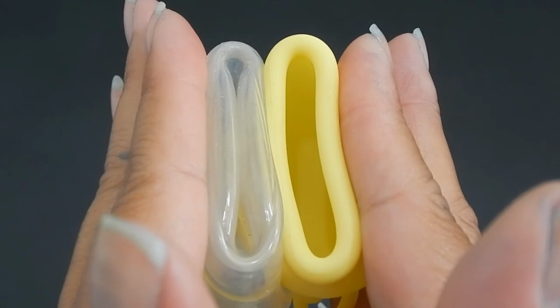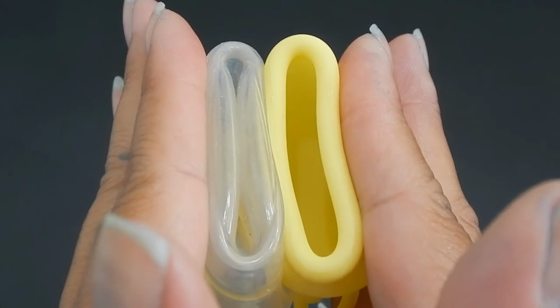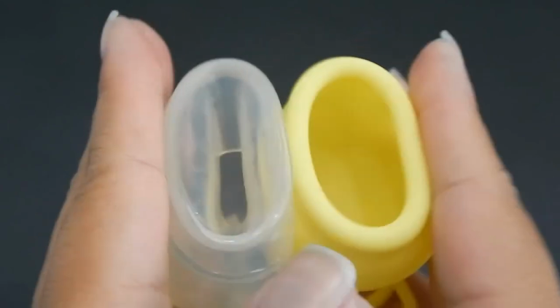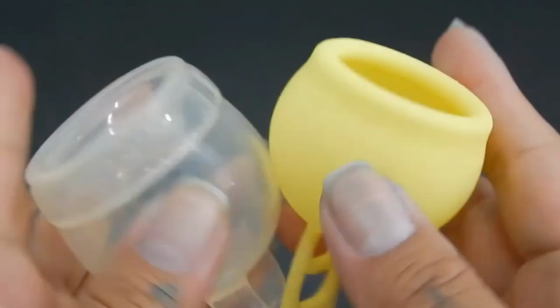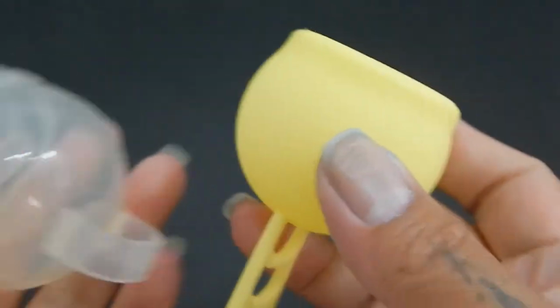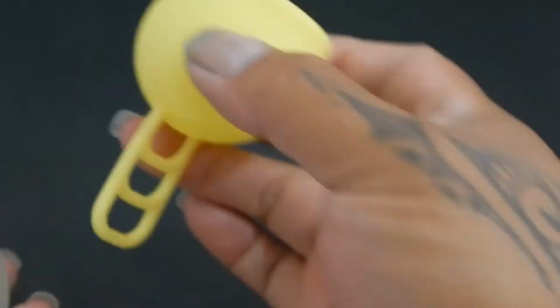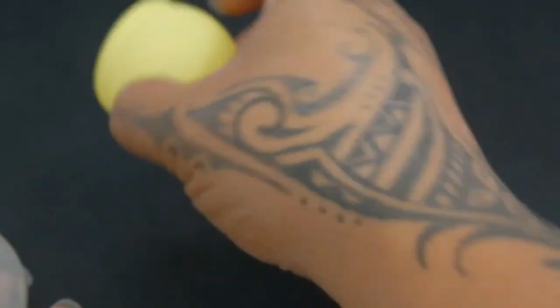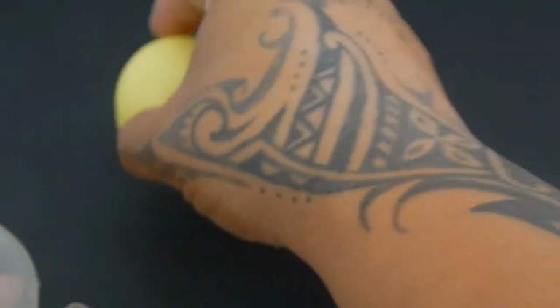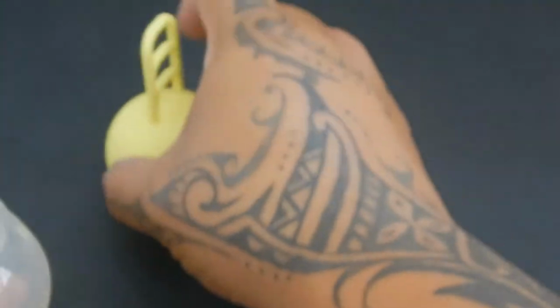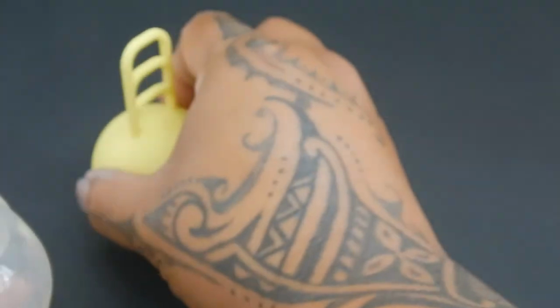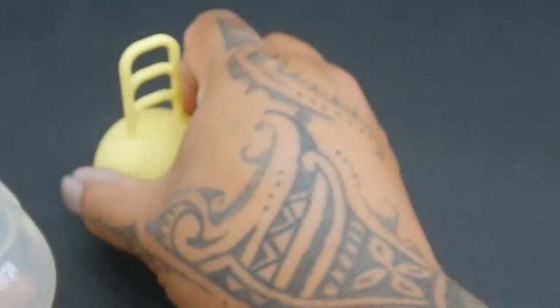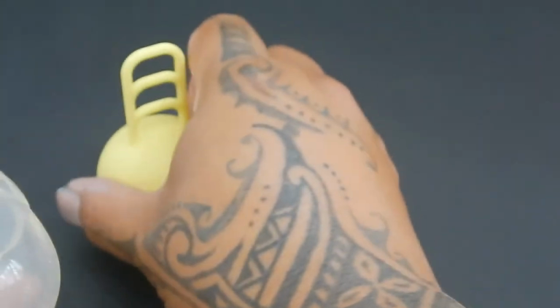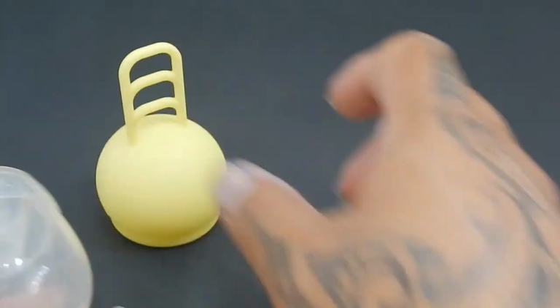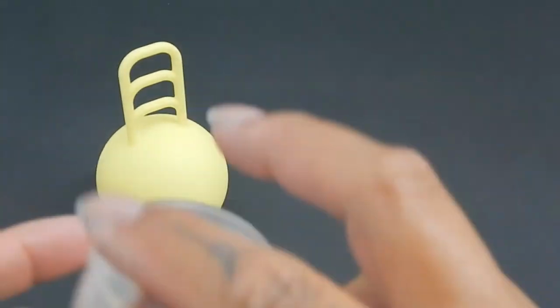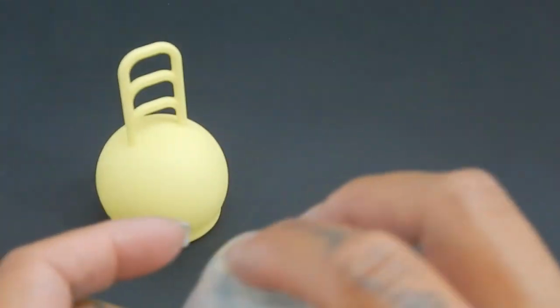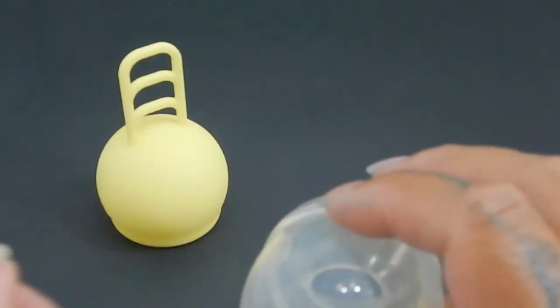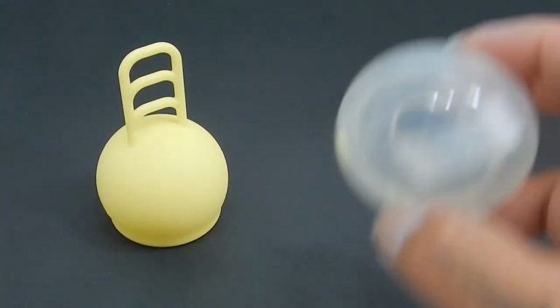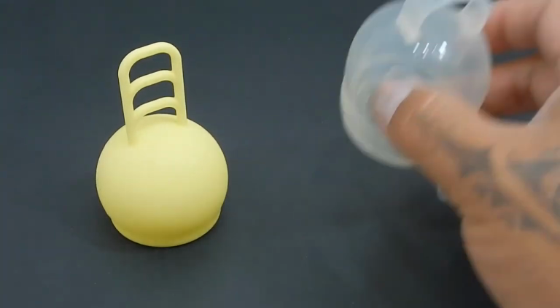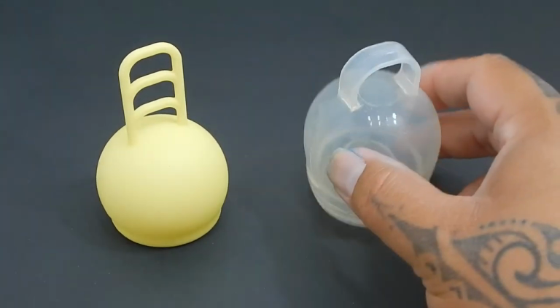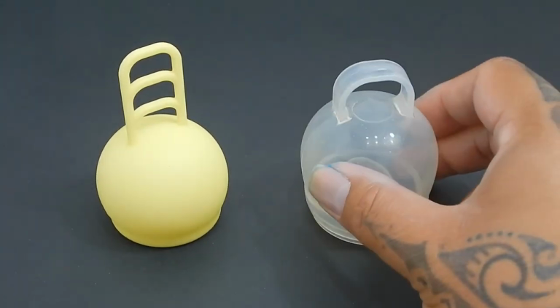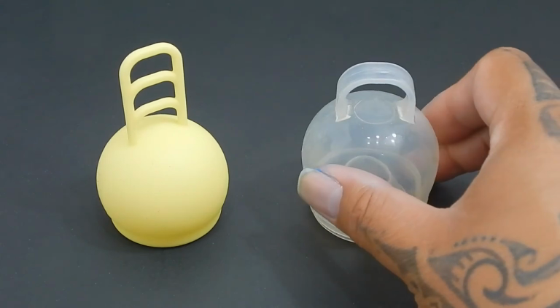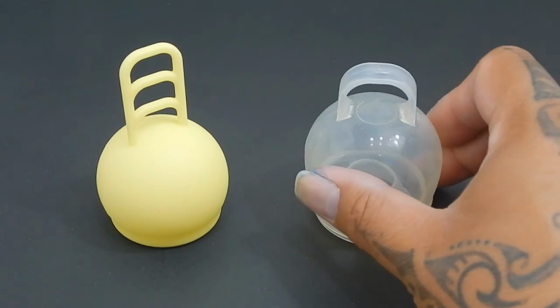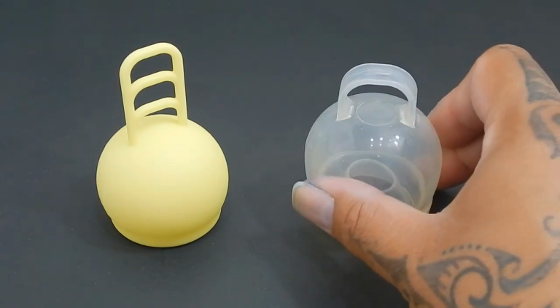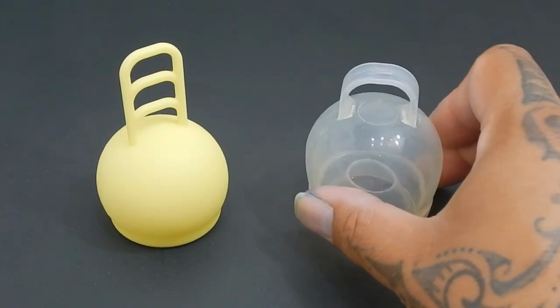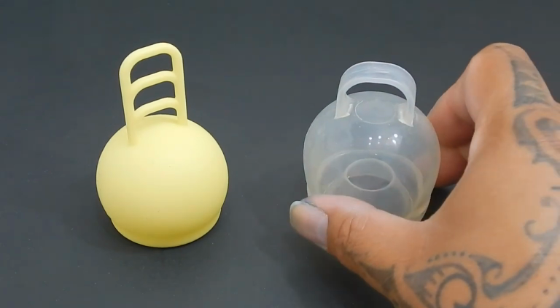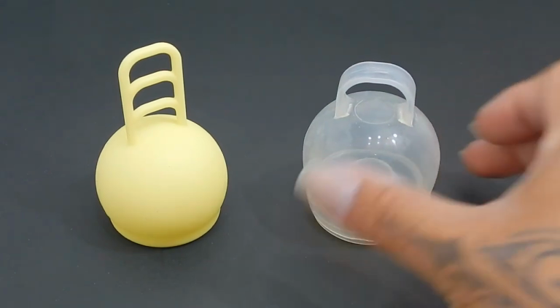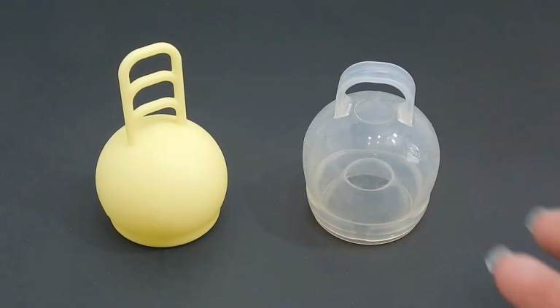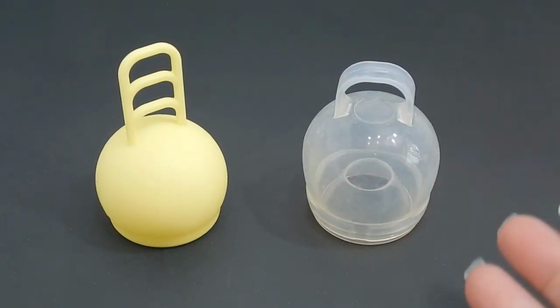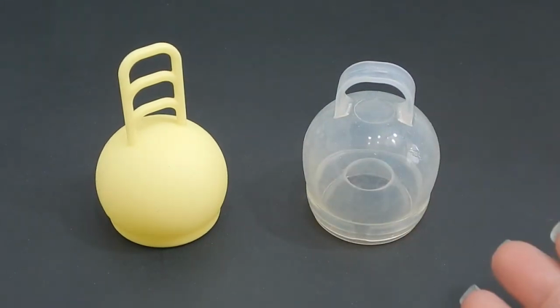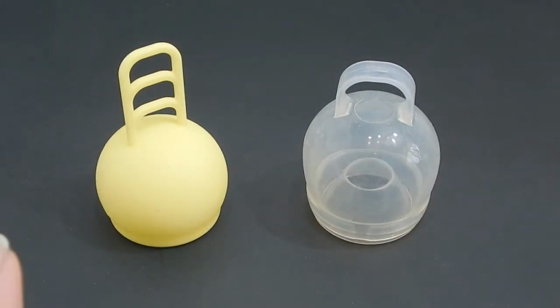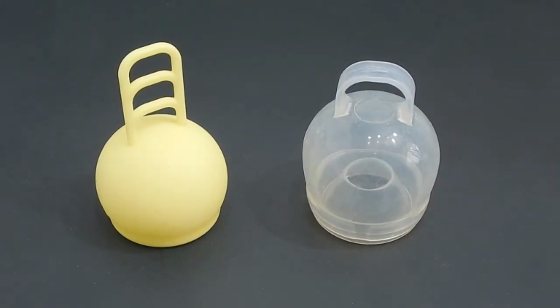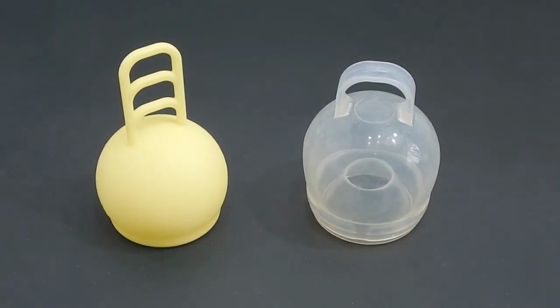And that was the Marula cup in one size and the Femme Cycle in the regular version.